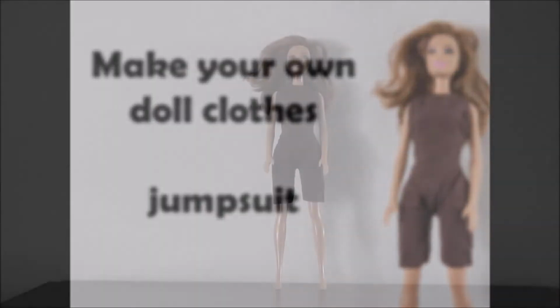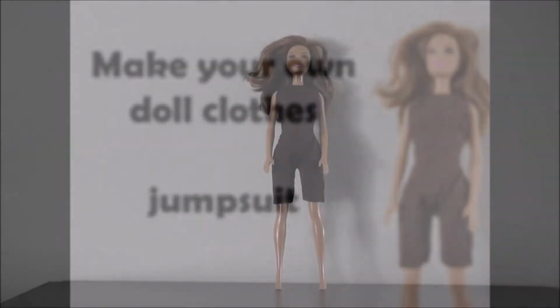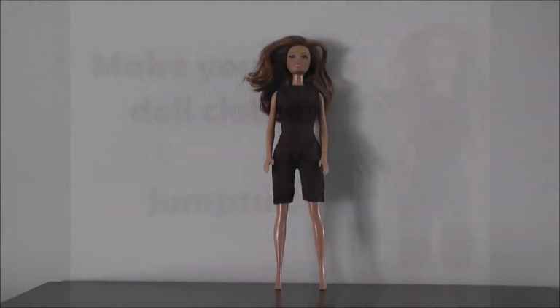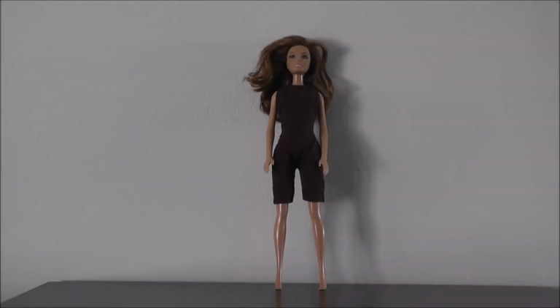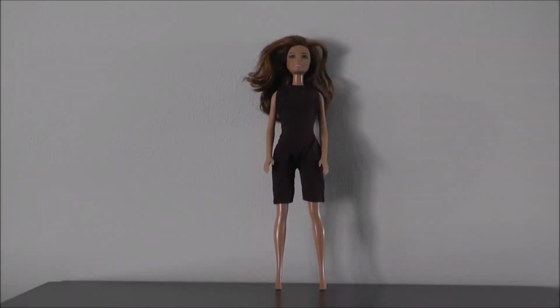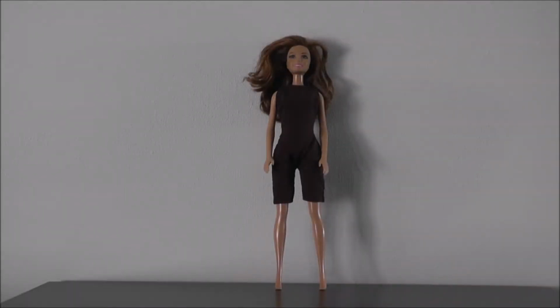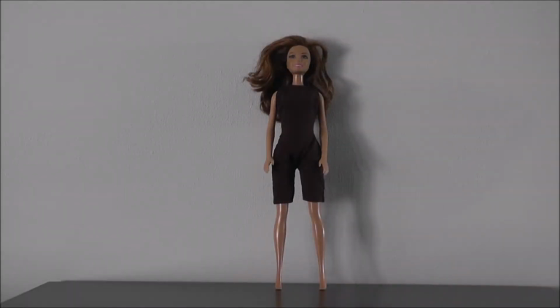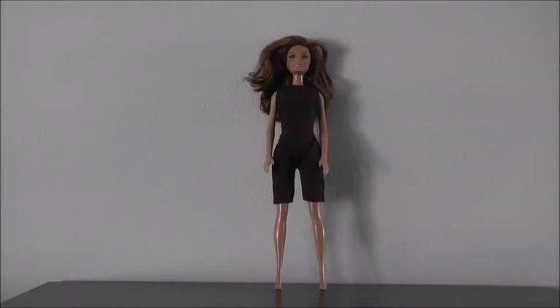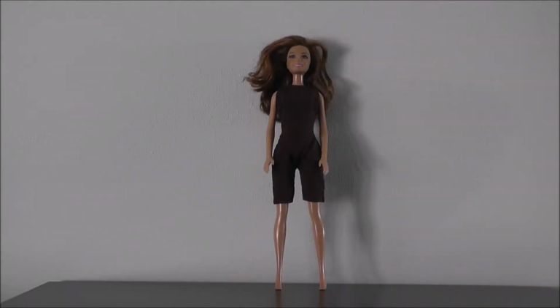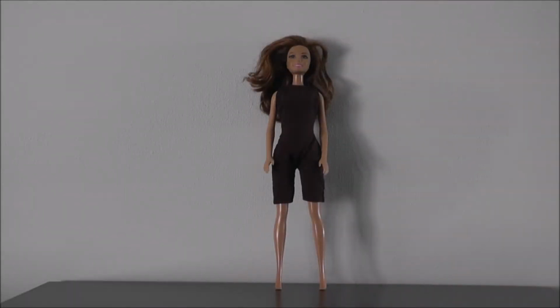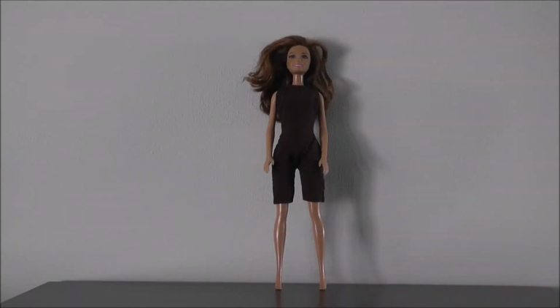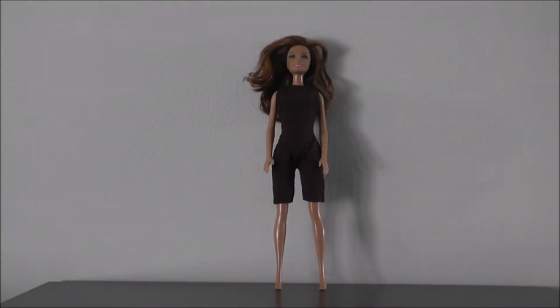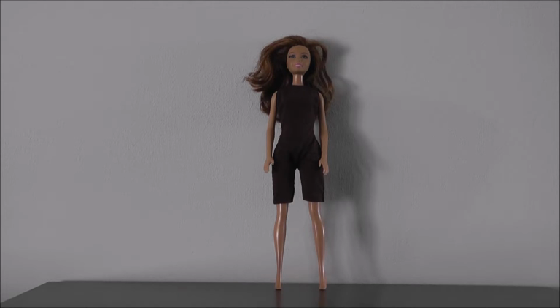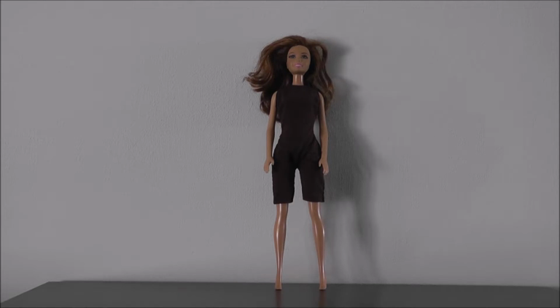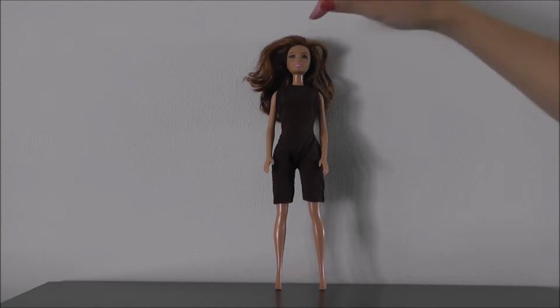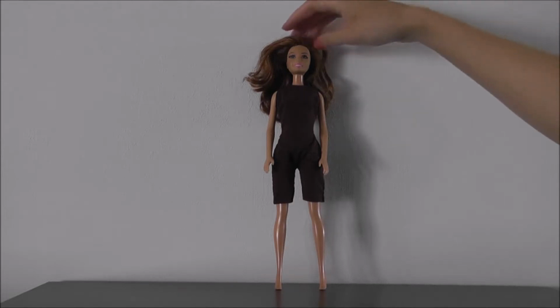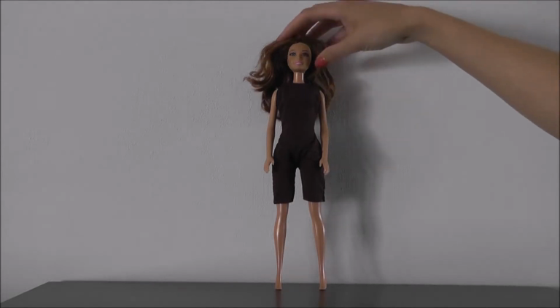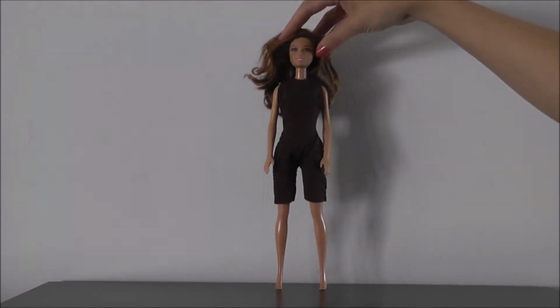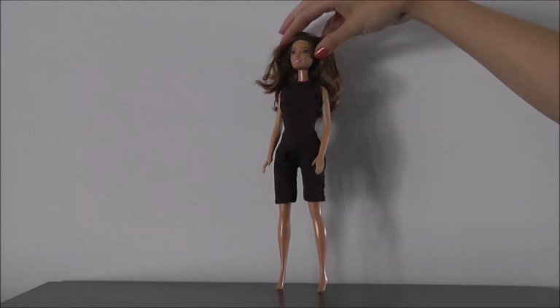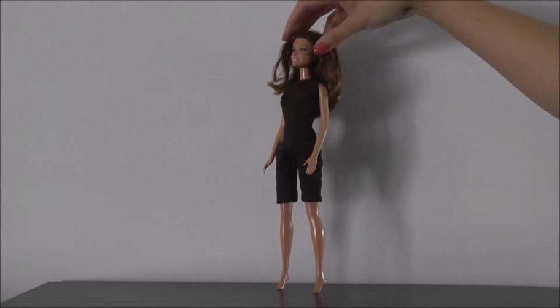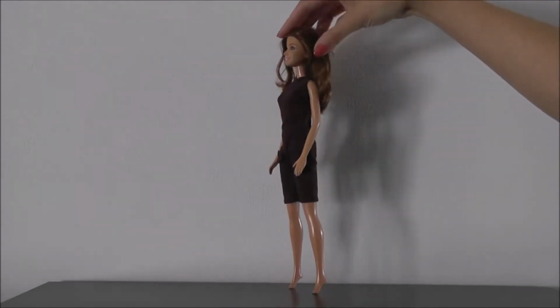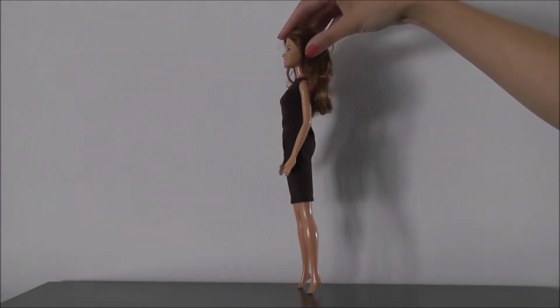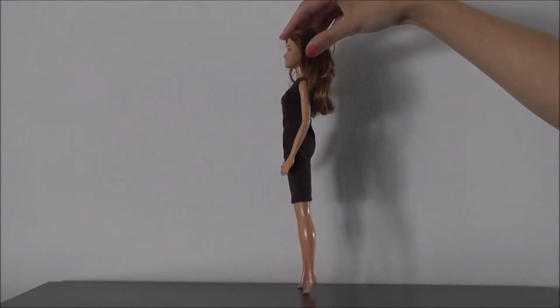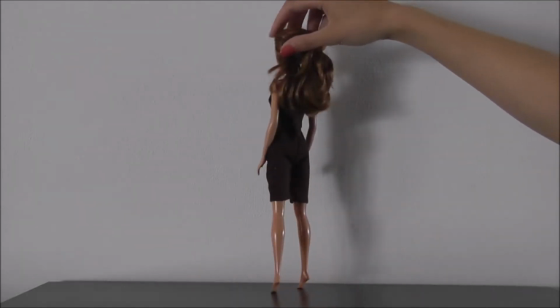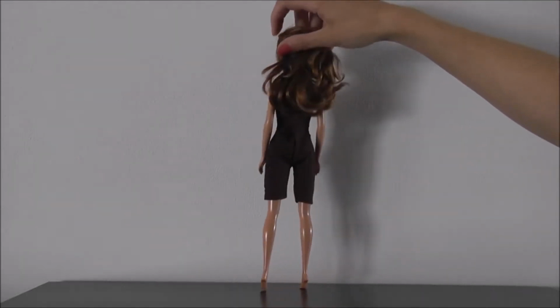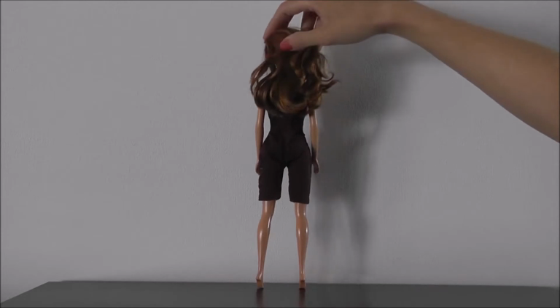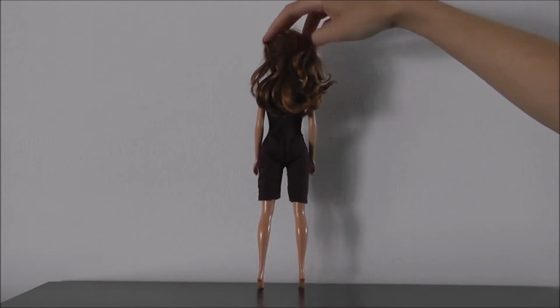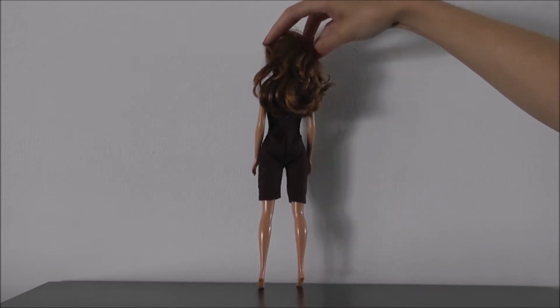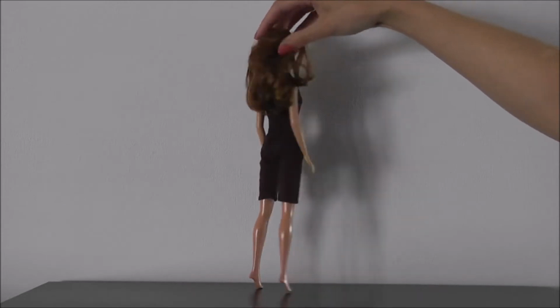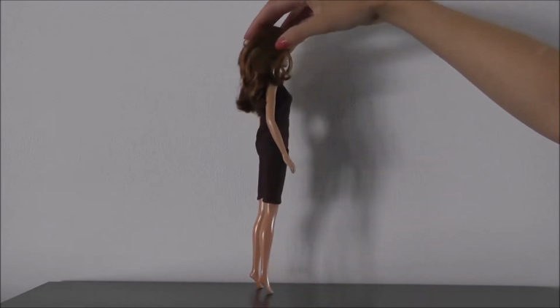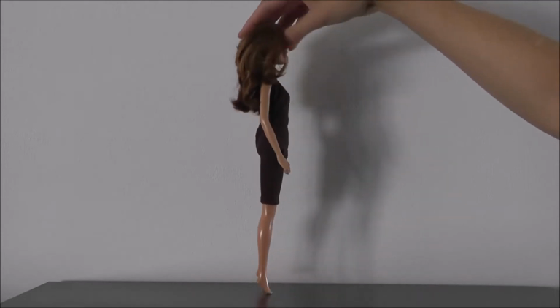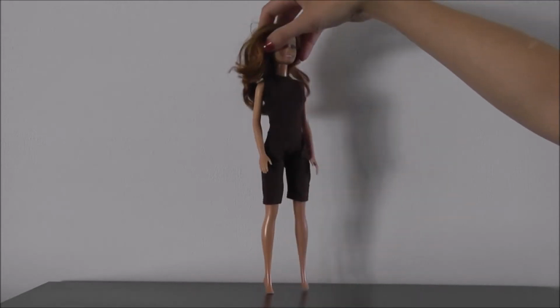Hello everyone and welcome back. This week I've made a casual jumpsuit. As always, the pattern can be downloaded for free and the link to the pattern is in the description.